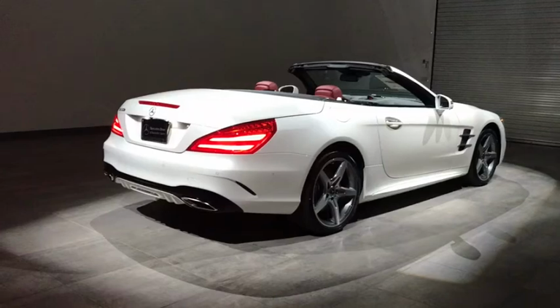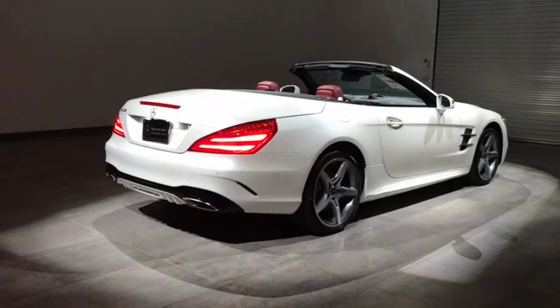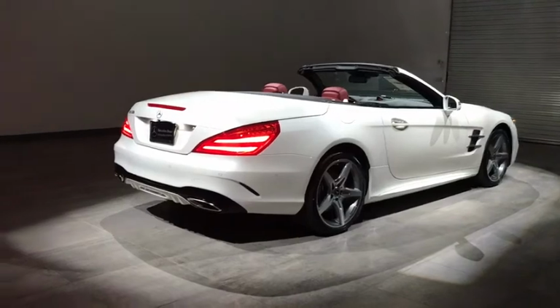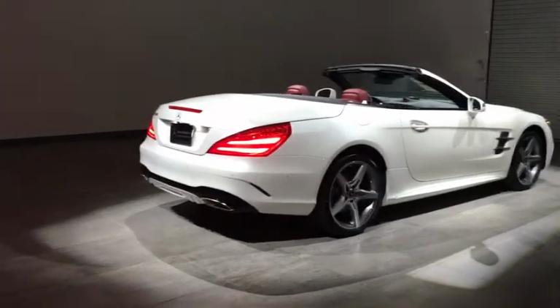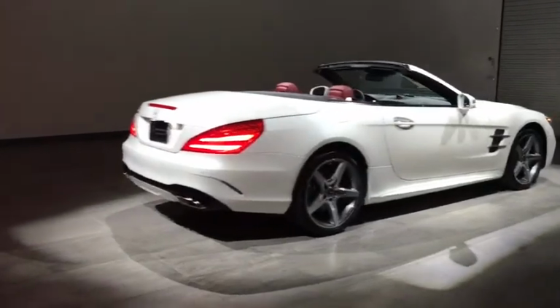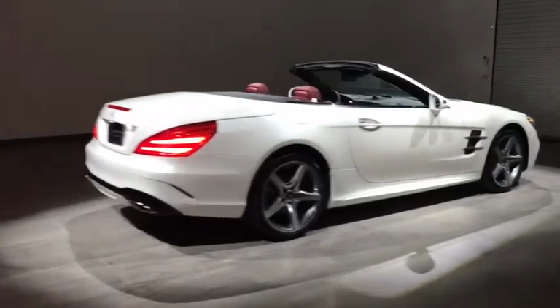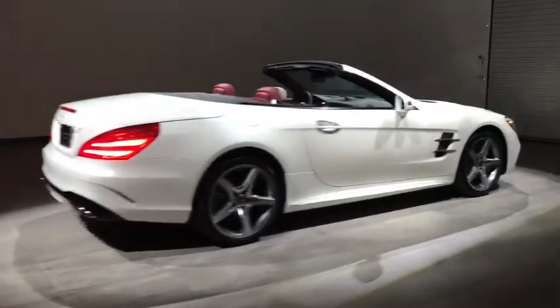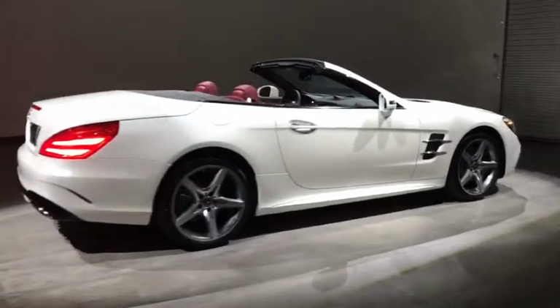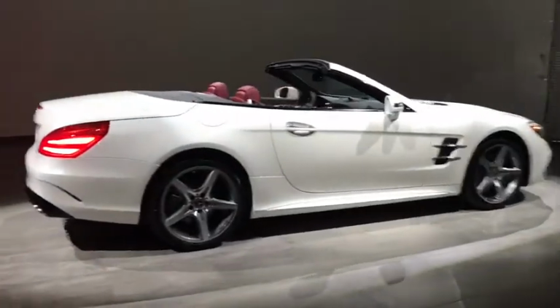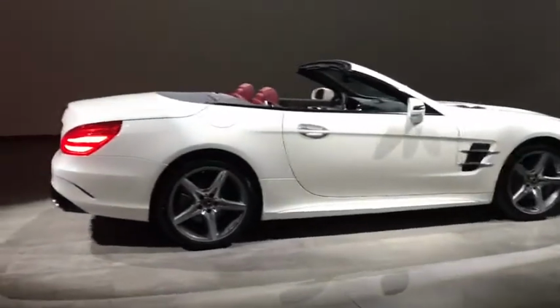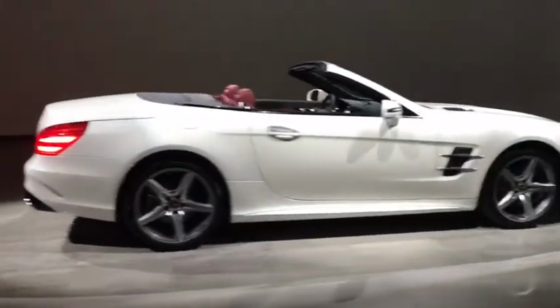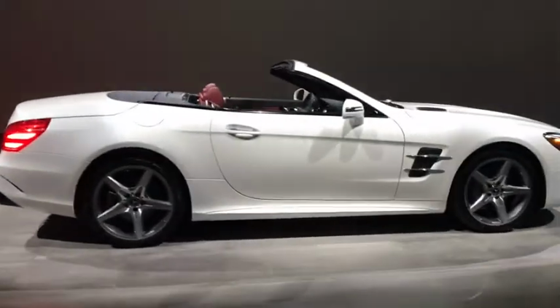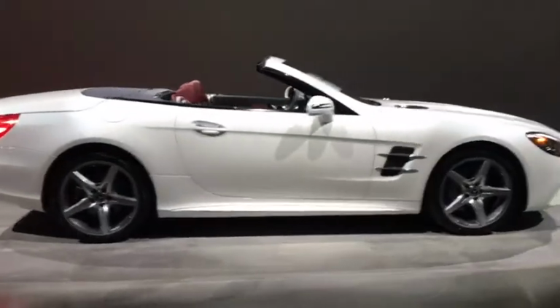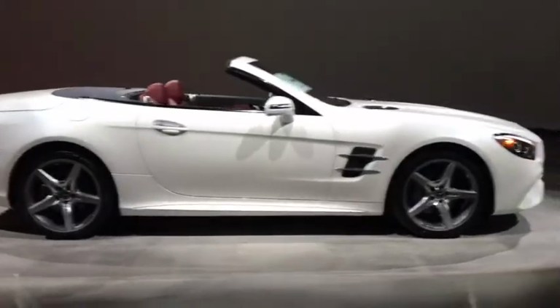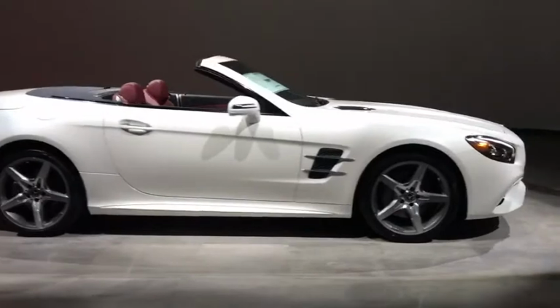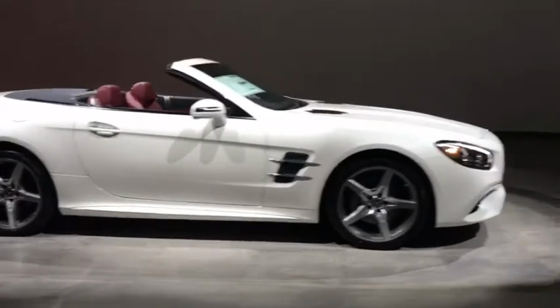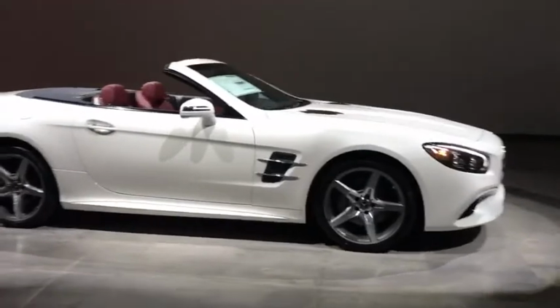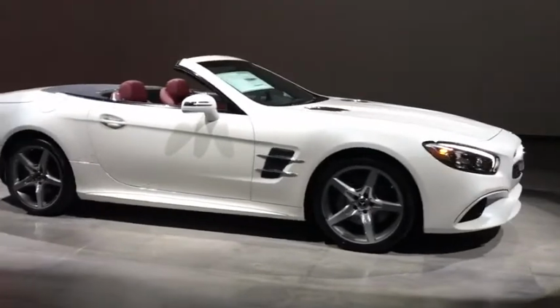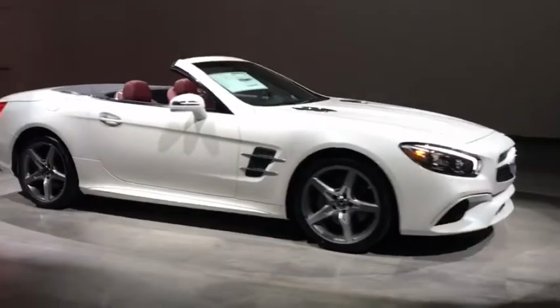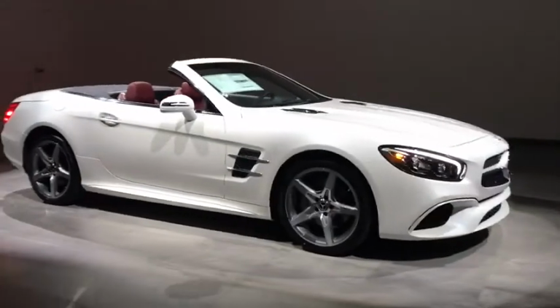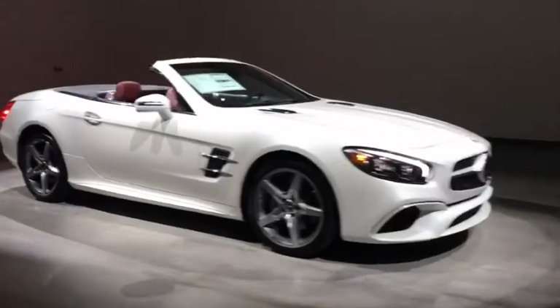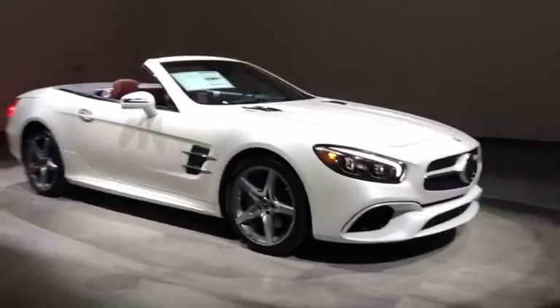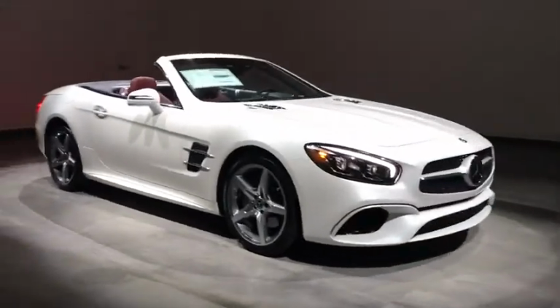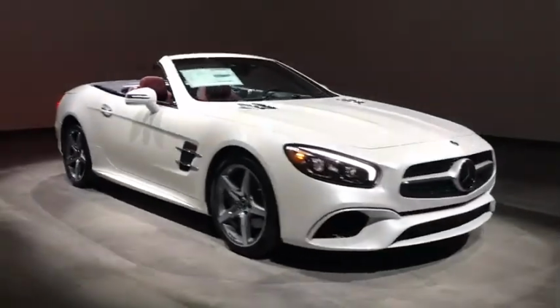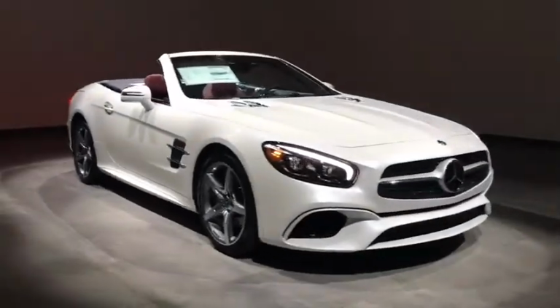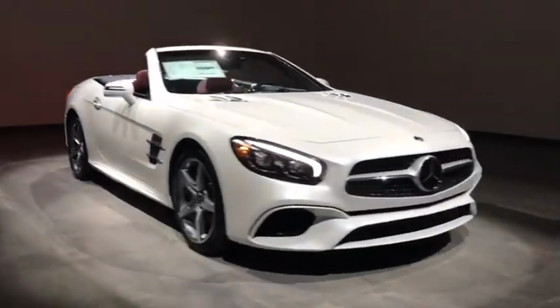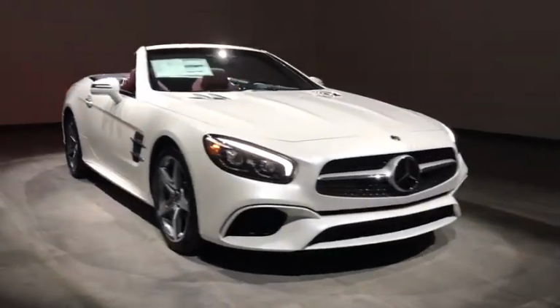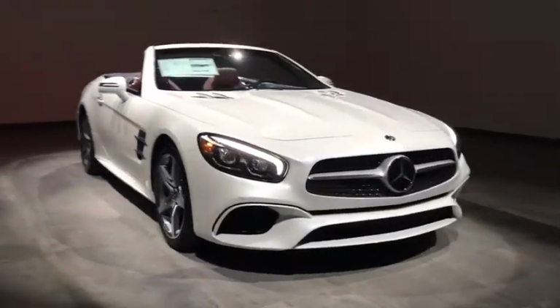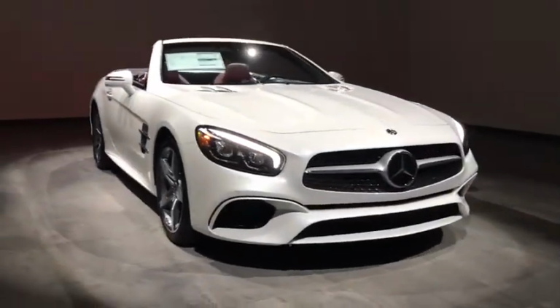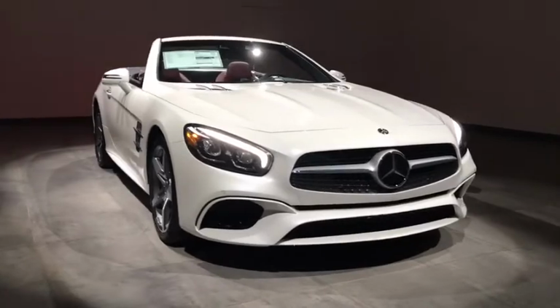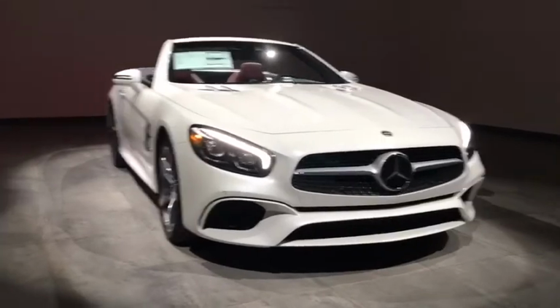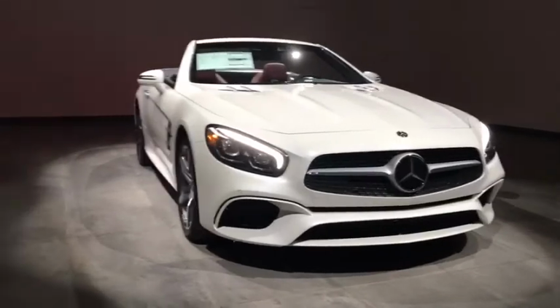The 2018 Mercedes SL. The Mercedes-Benz SL blends sportiness and luxury with a strong, responsive engine and agile handling. Here are some of this vehicle's great options.